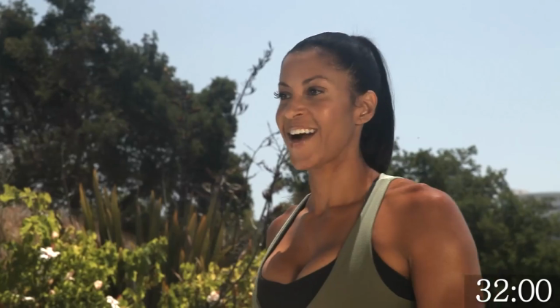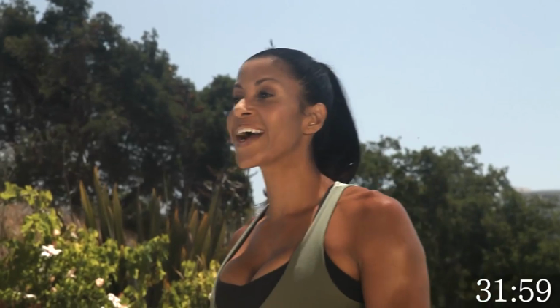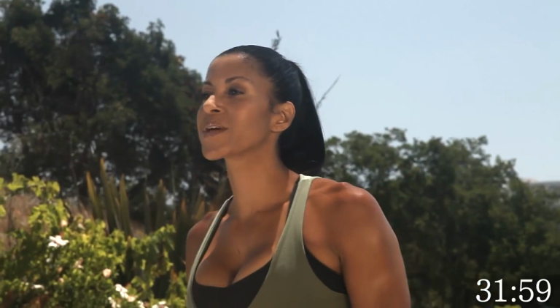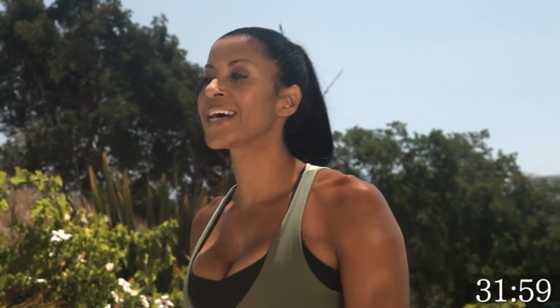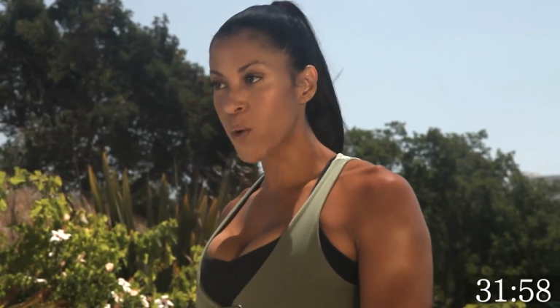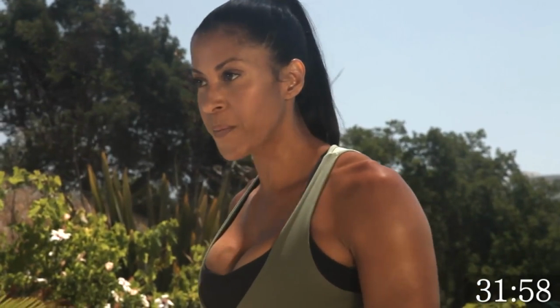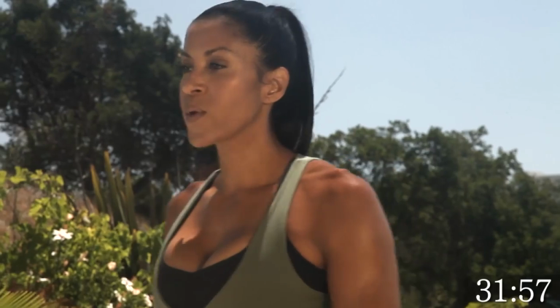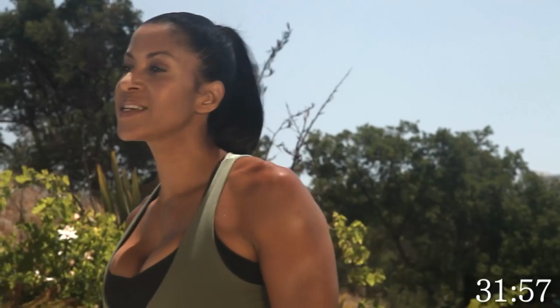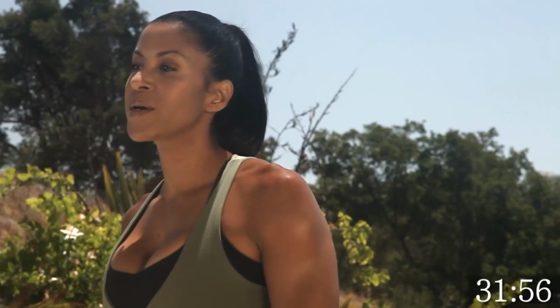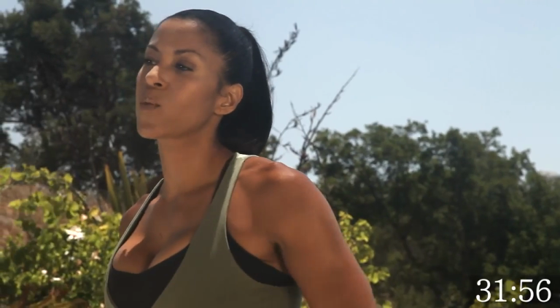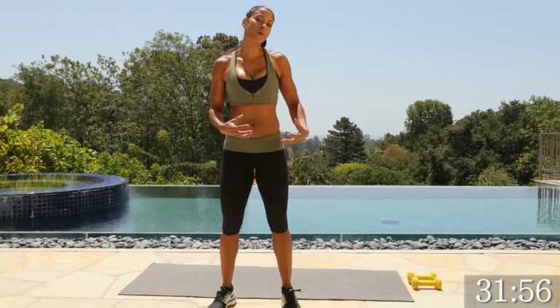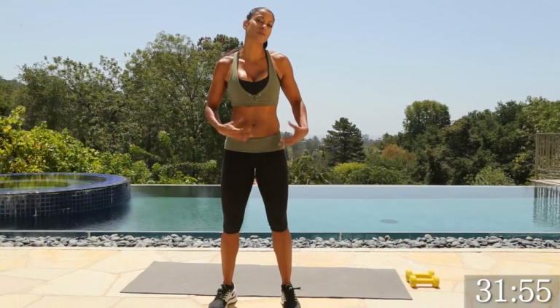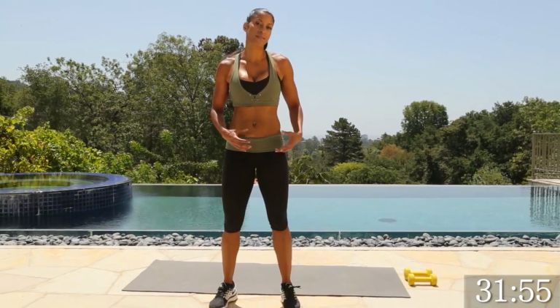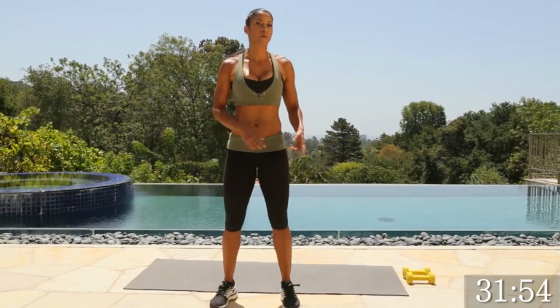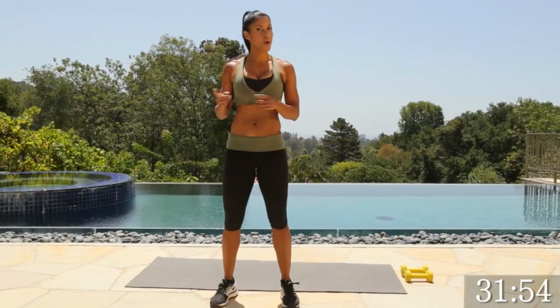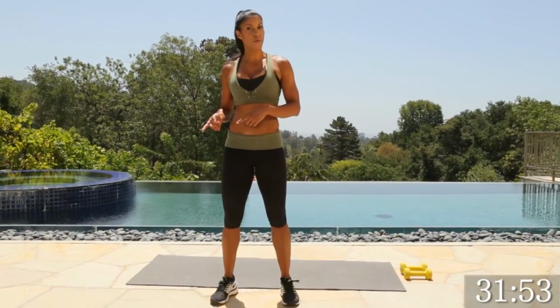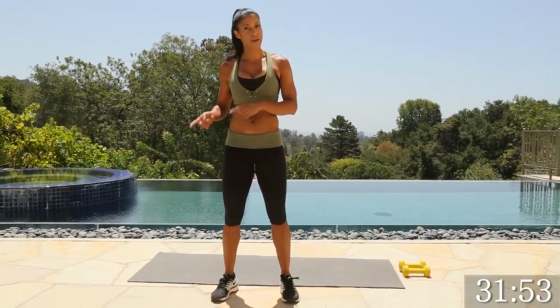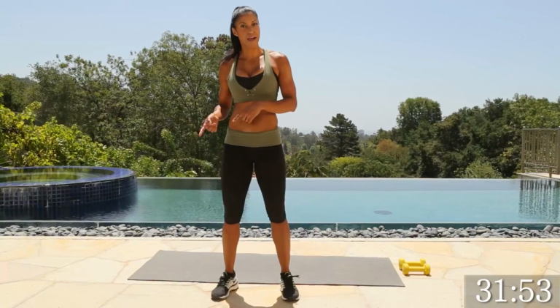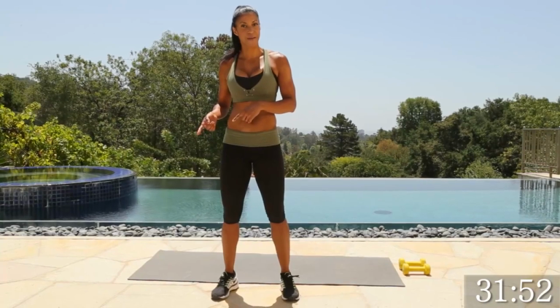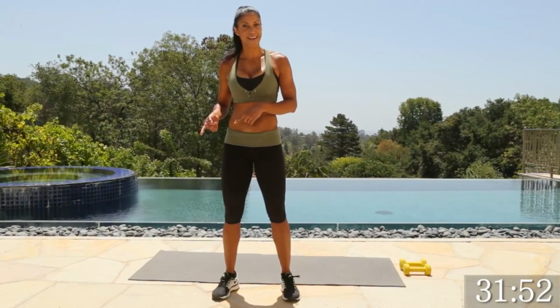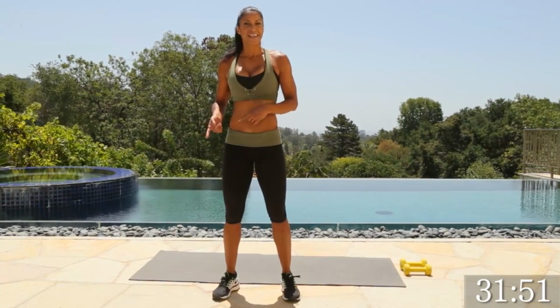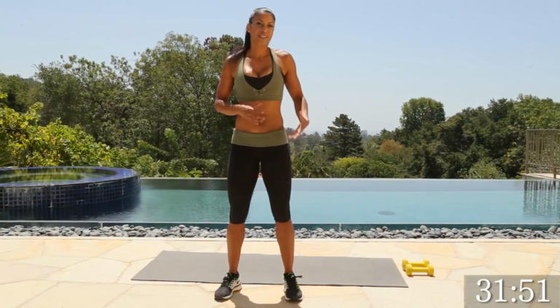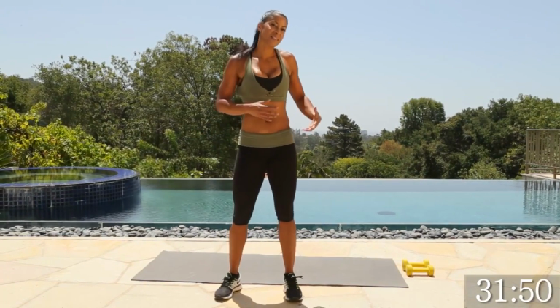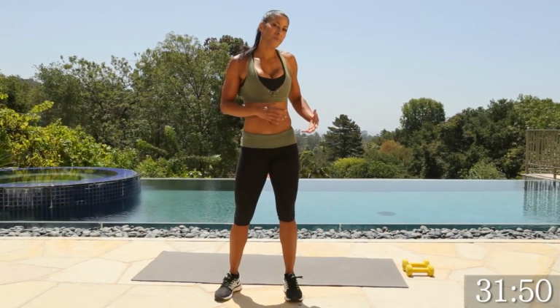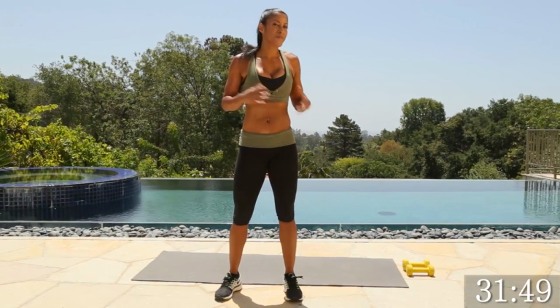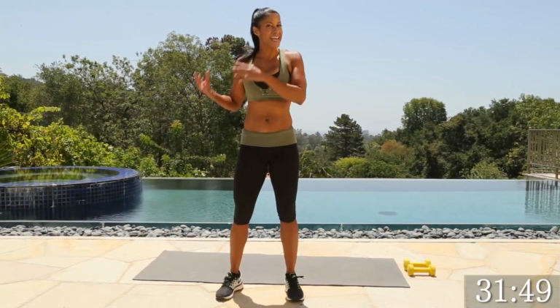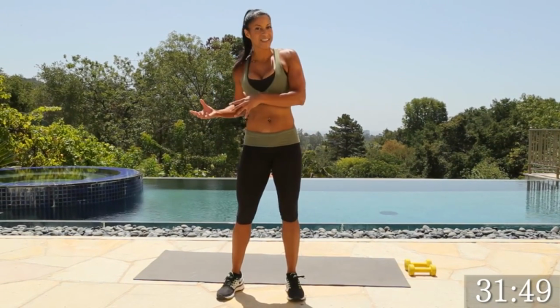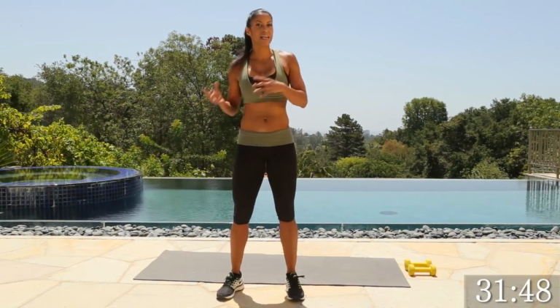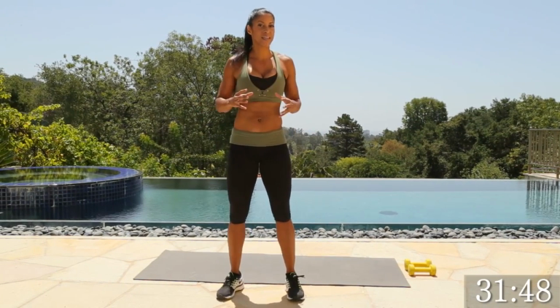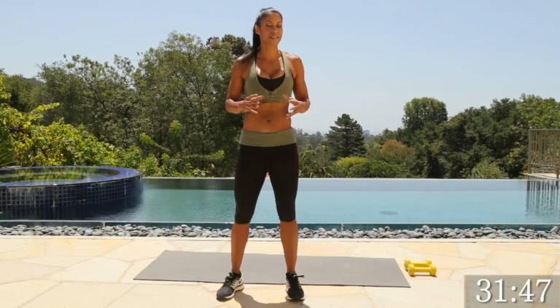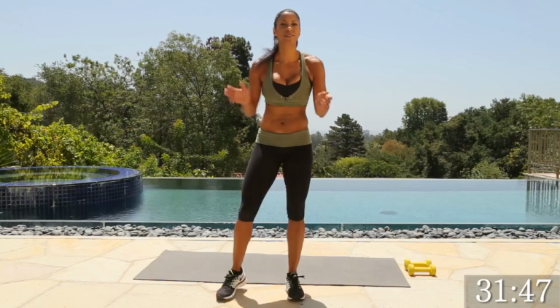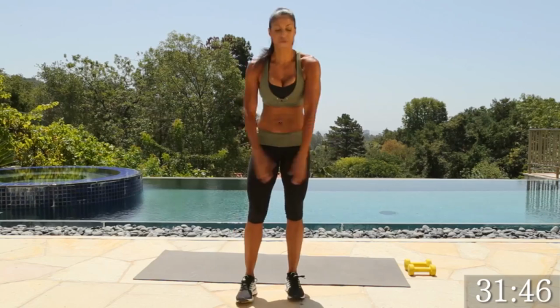Alright, you guys, we're going to do a dynamic warm-up. It's going to warm up your muscles and your joints to prepare you for the workout that you have coming. Static stretching is better maybe for the end, not at the beginning. So let's get to it first.